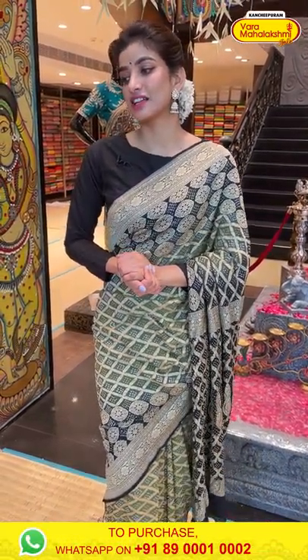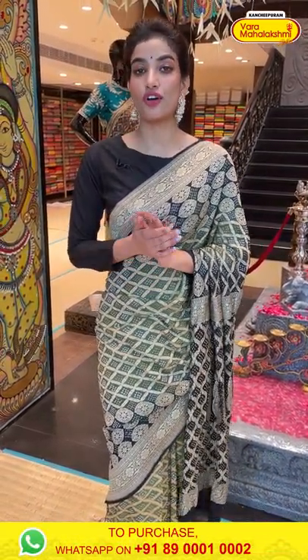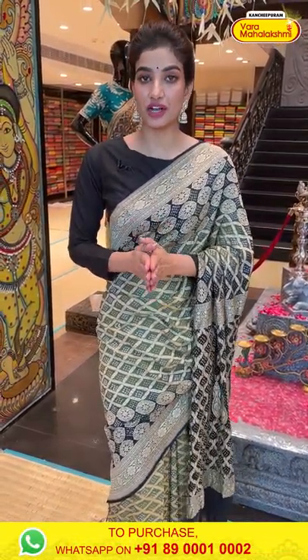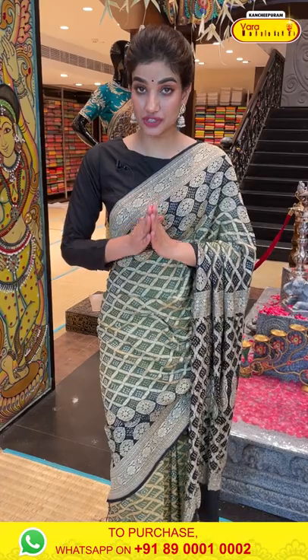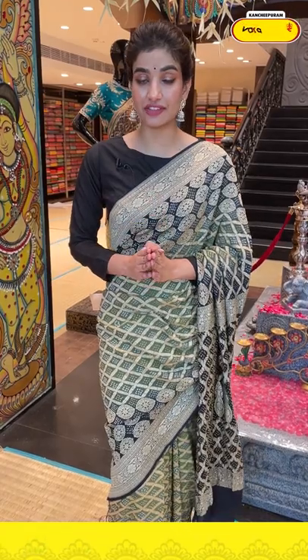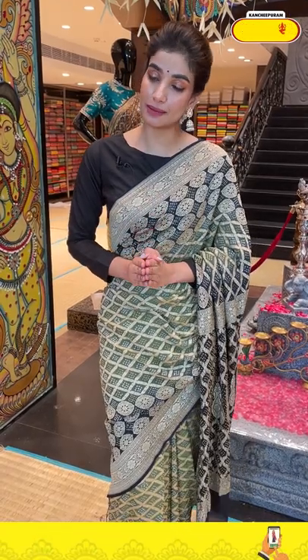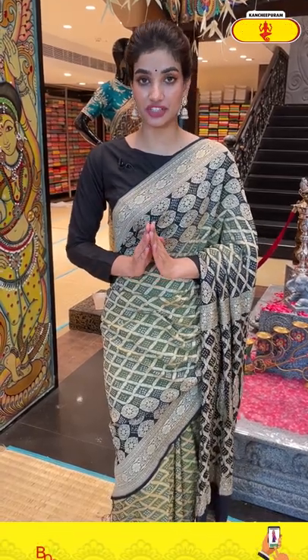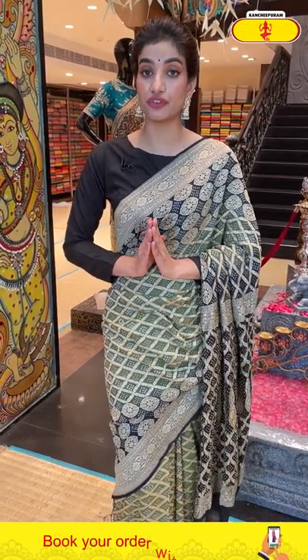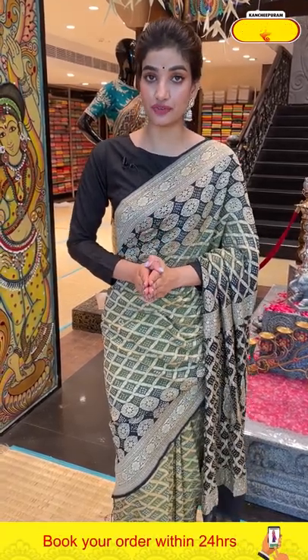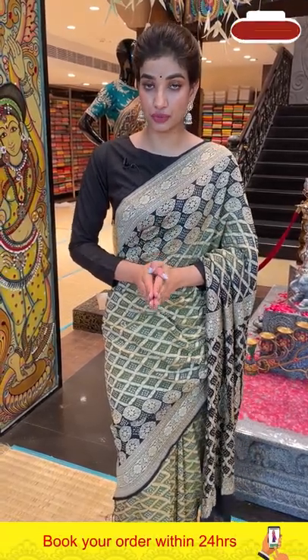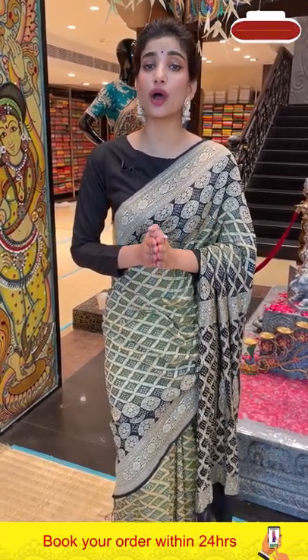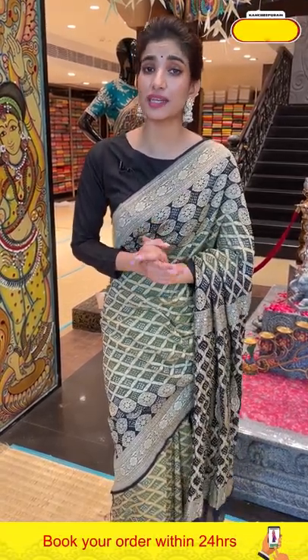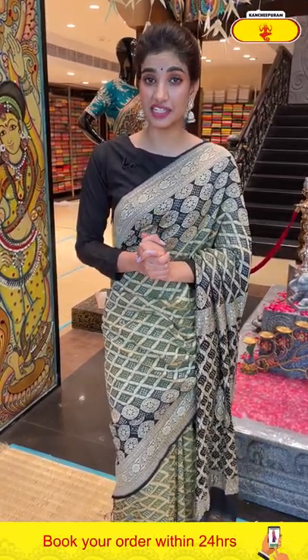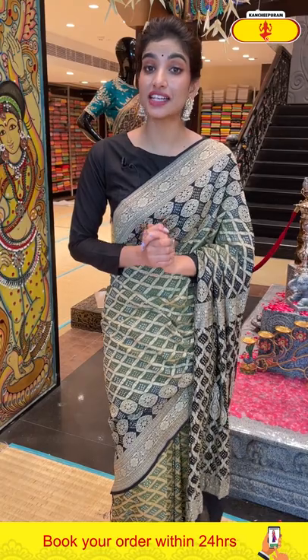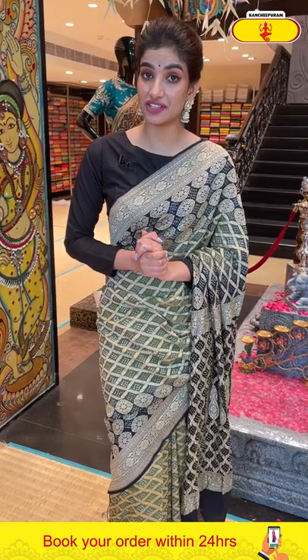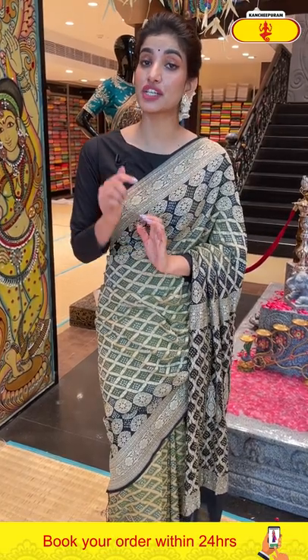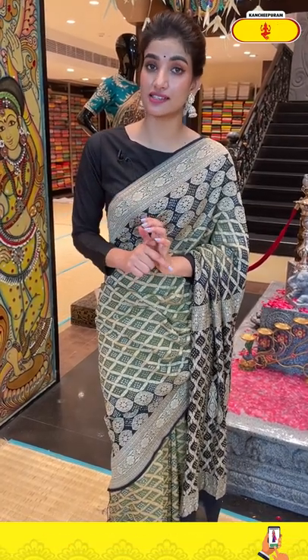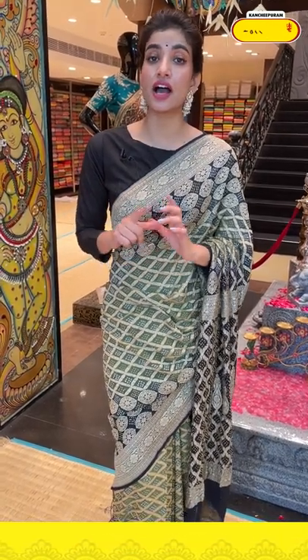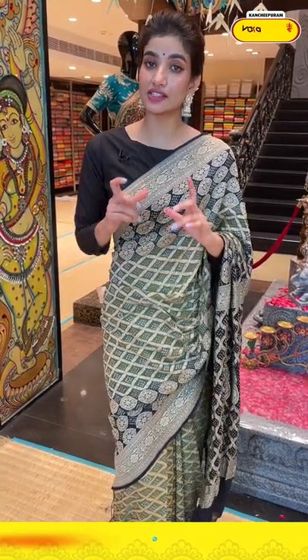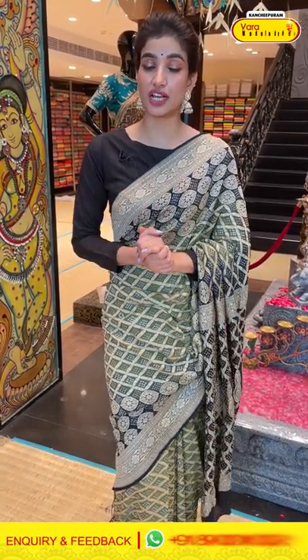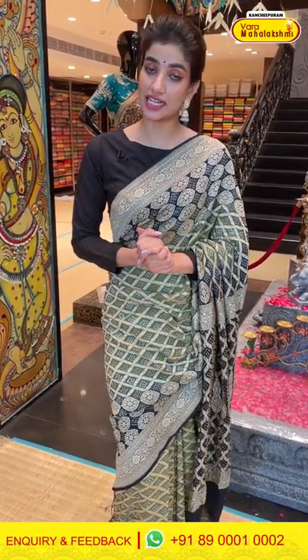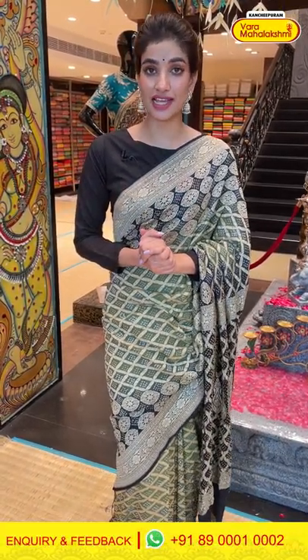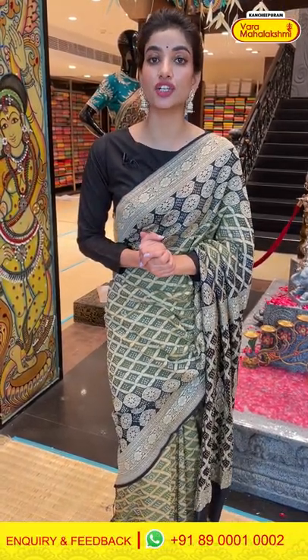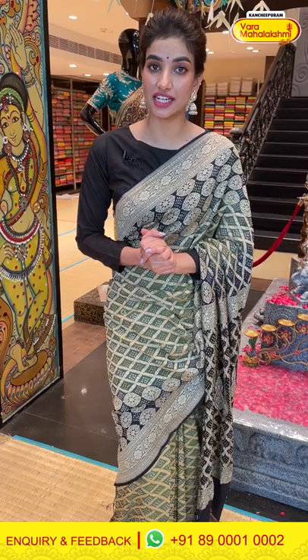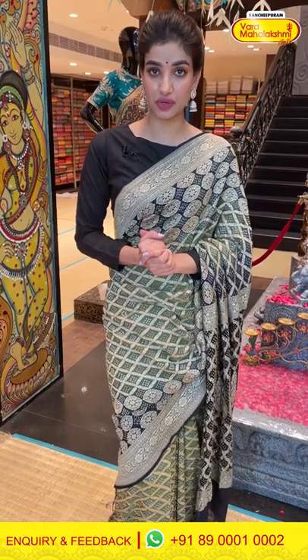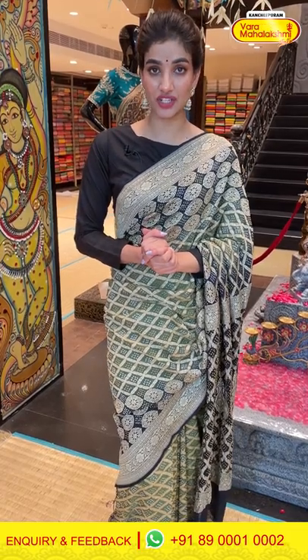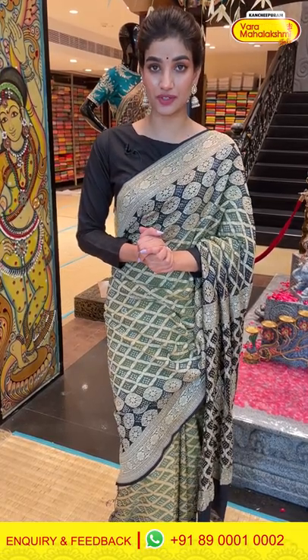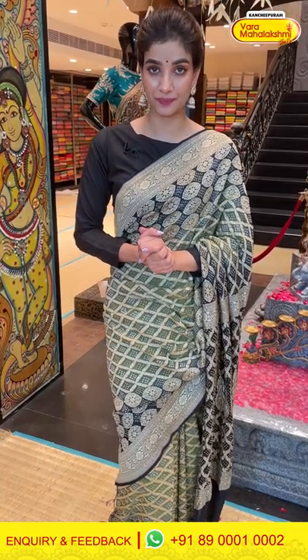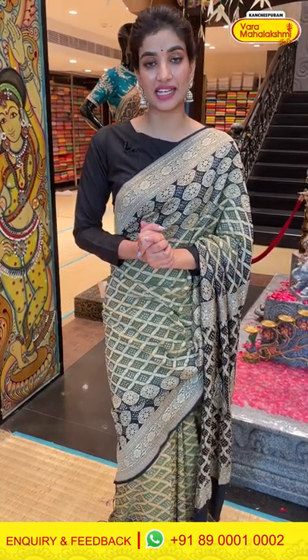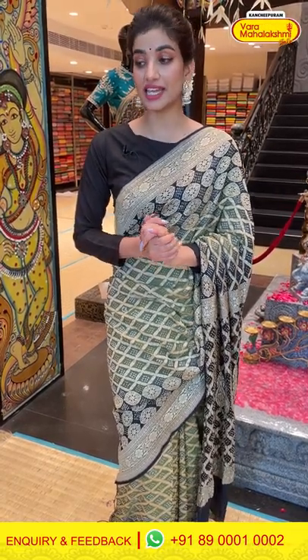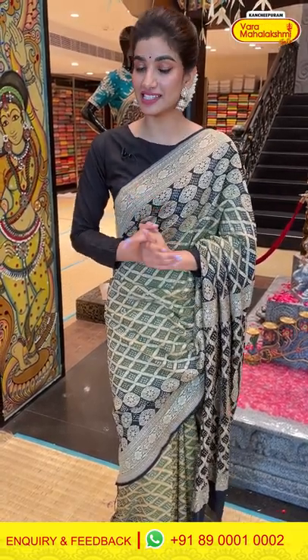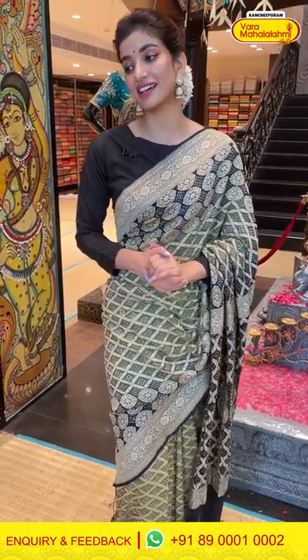The offer for today's live is only applicable within 24 hours for our viewers, so you have to hurry. Select your favorite saree today itself, click a screenshot along with the item code, and send it to 890001 and 0002.